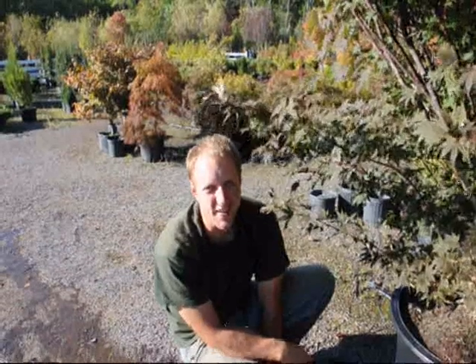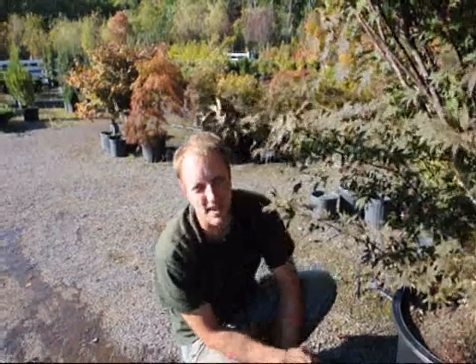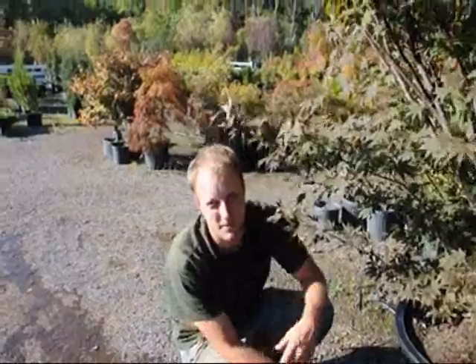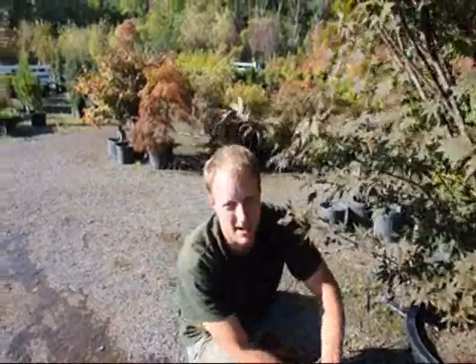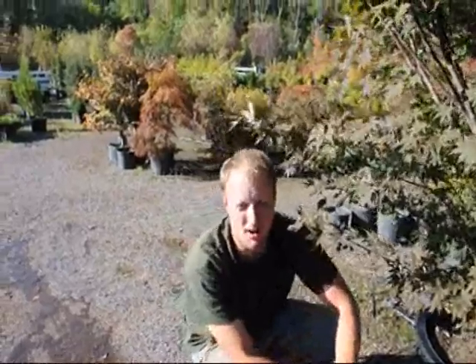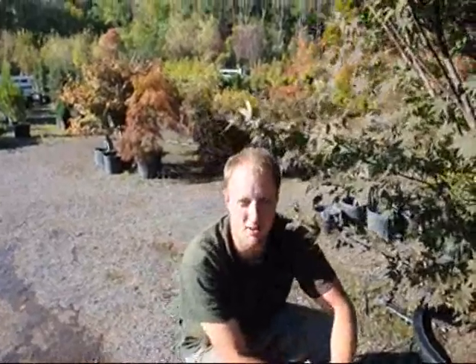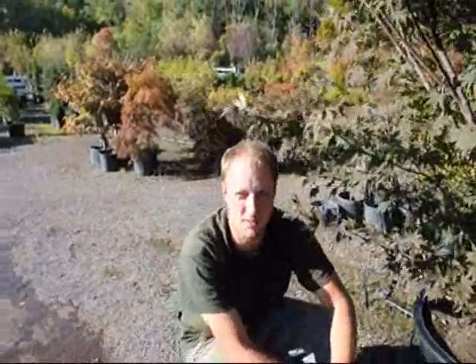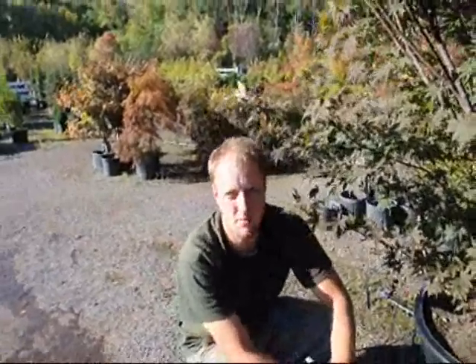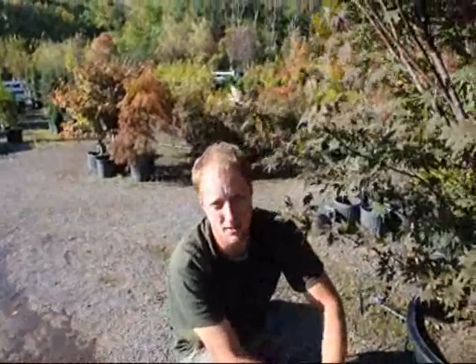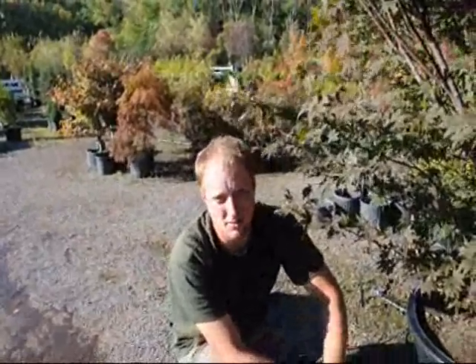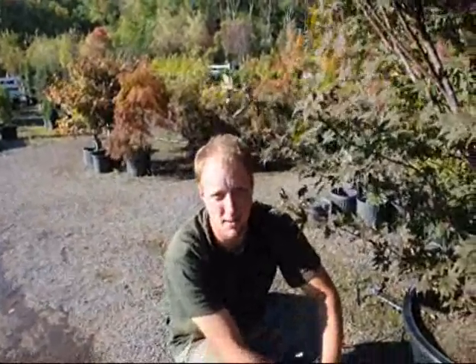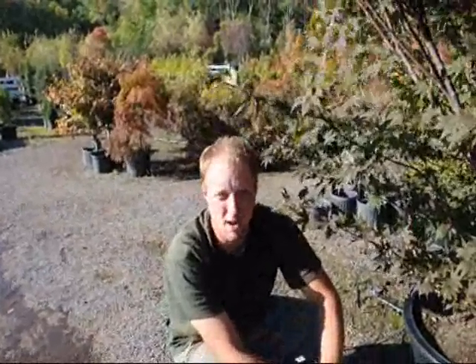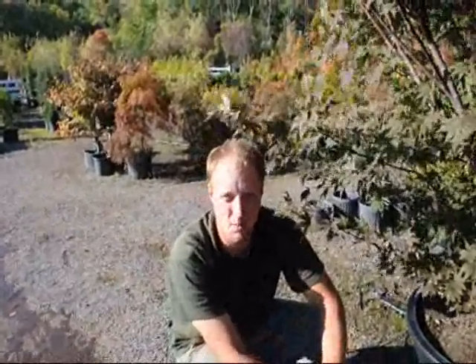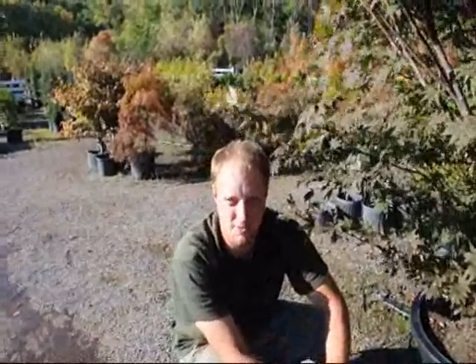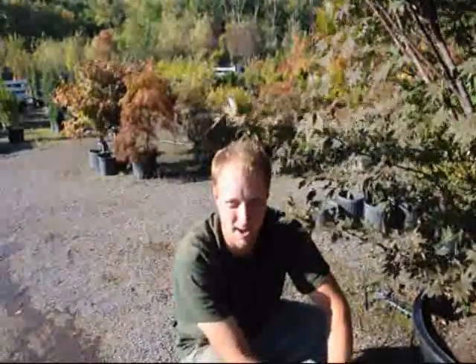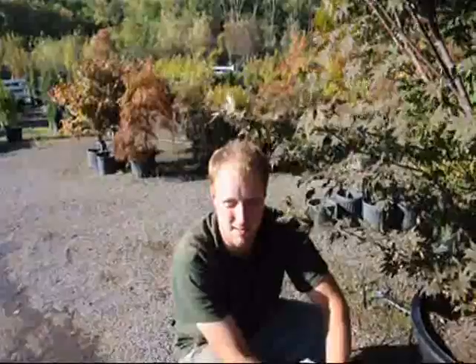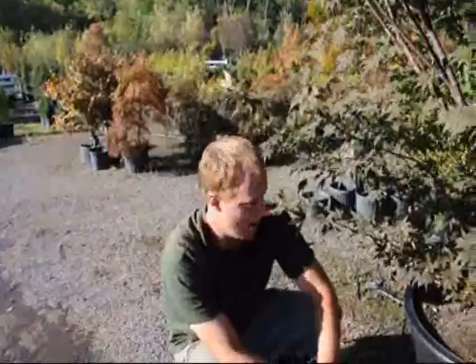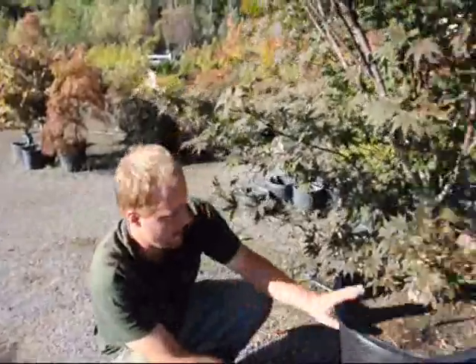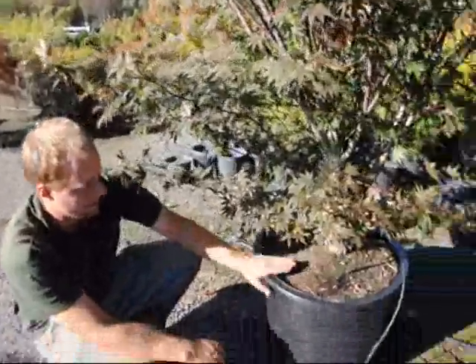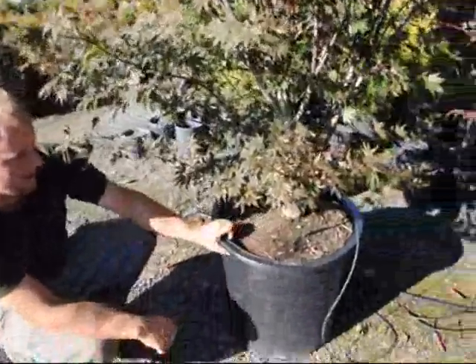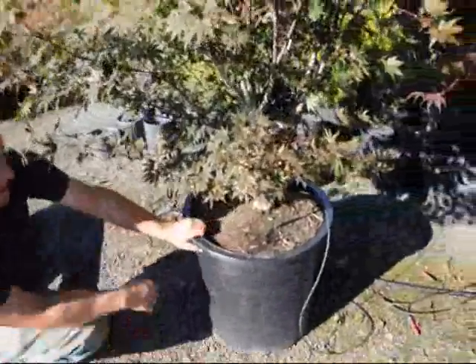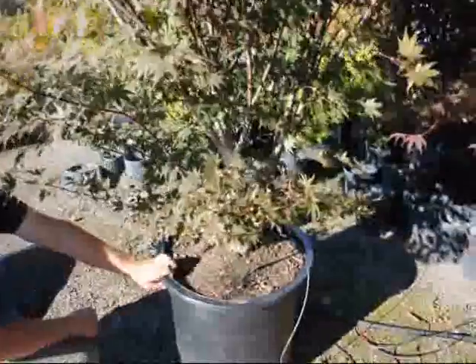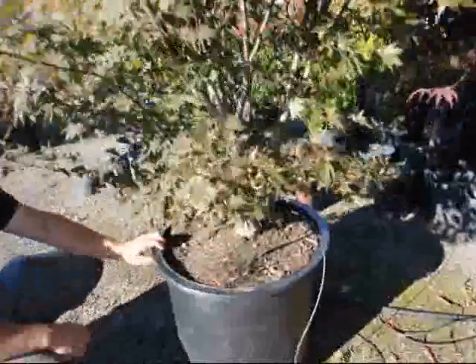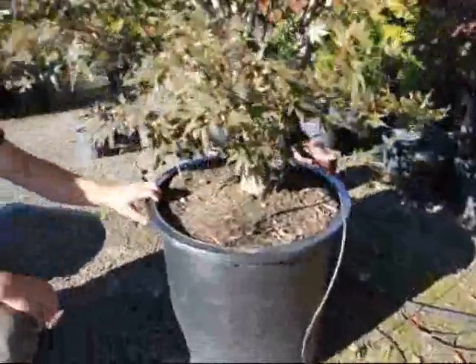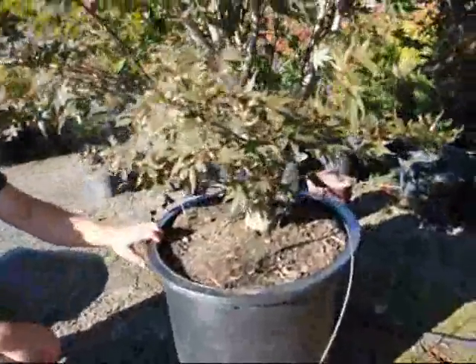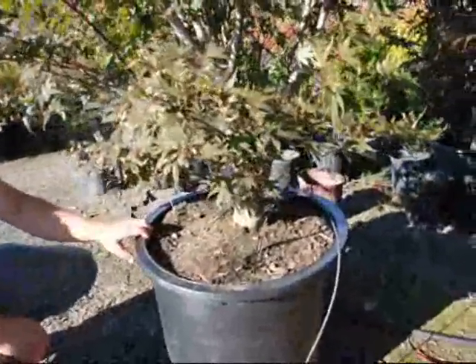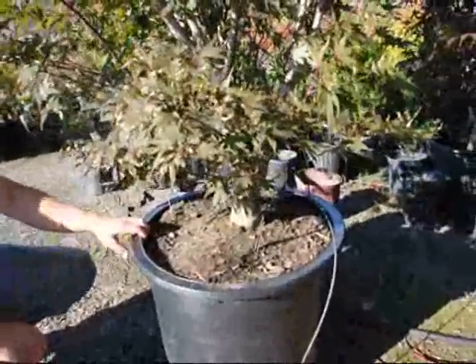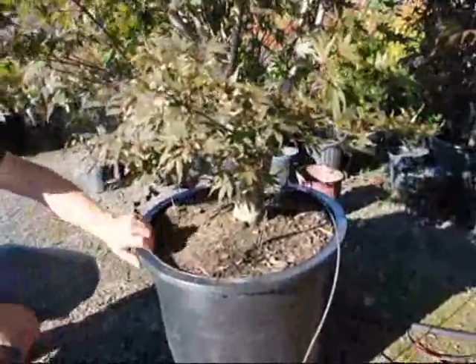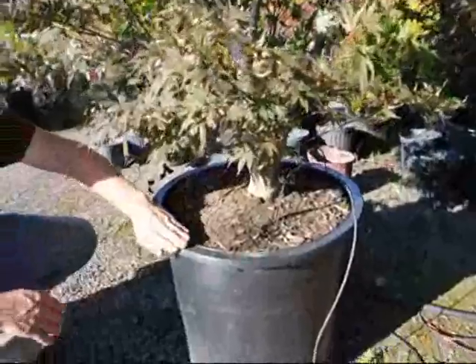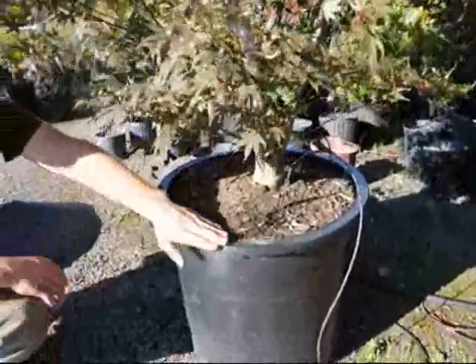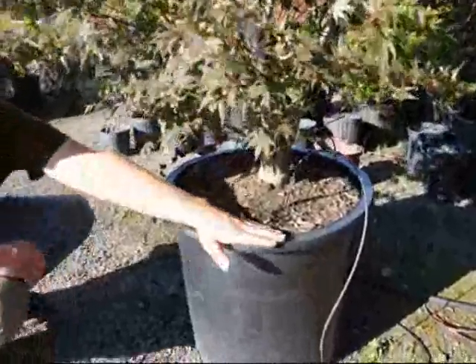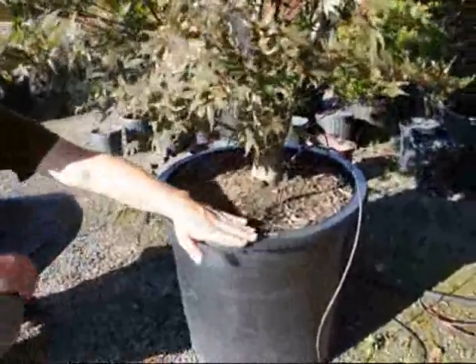Hello, my name is Mike and we're at Highland Hill Farm today. I'm going to talk to you about how to water plants in pots. Right here in front of me is a good example of a plant growing in a pot, and we can see that it has a black plastic pot on it.